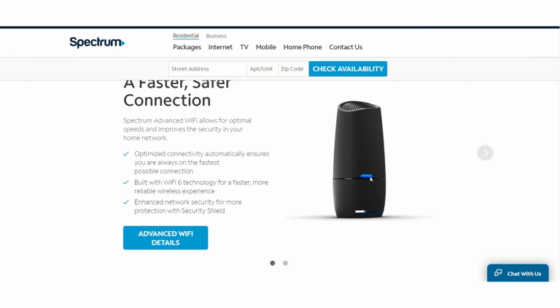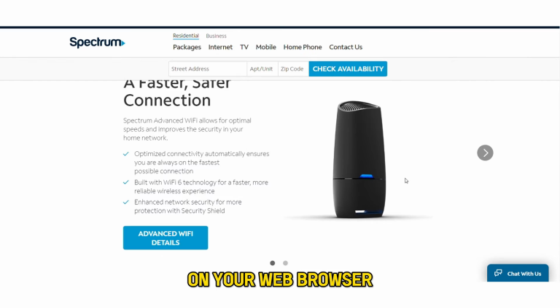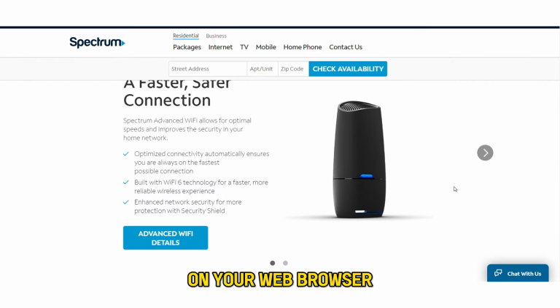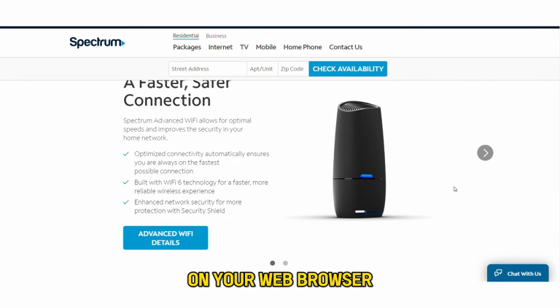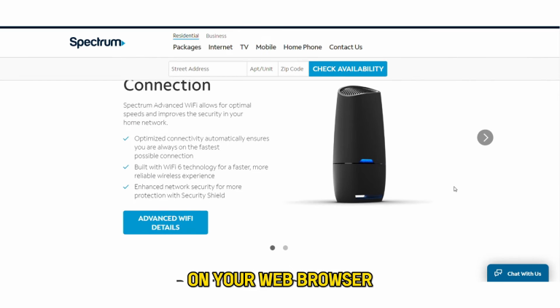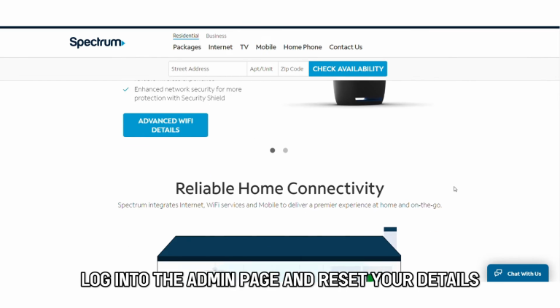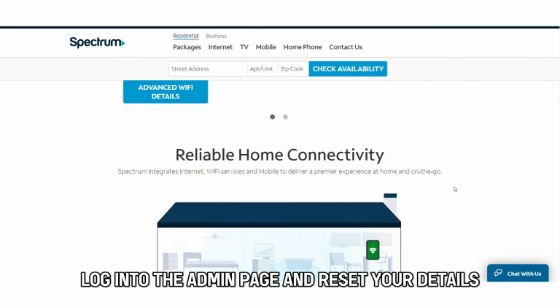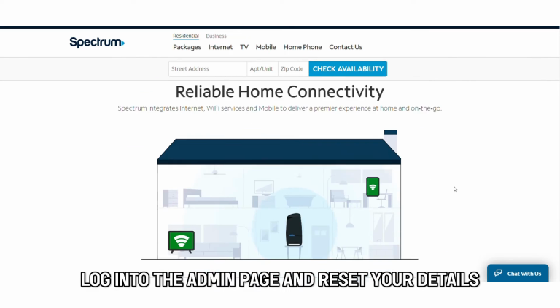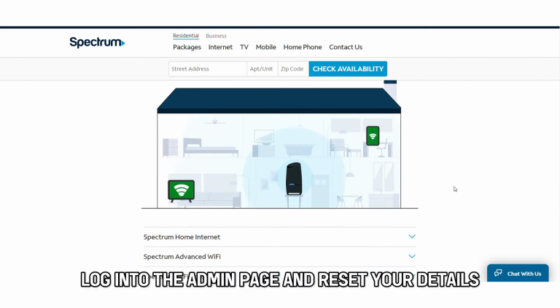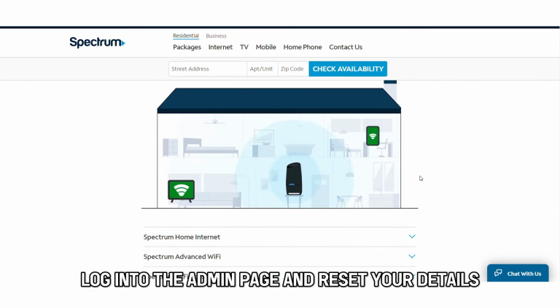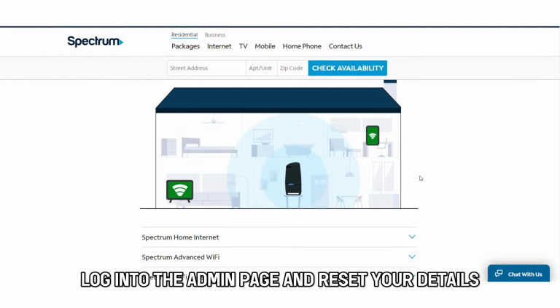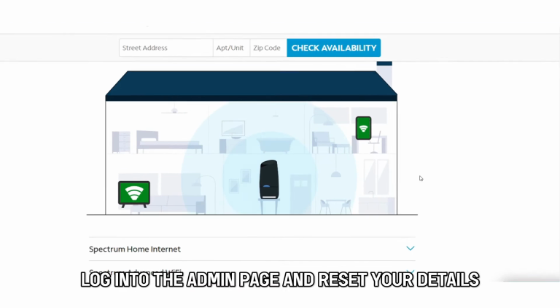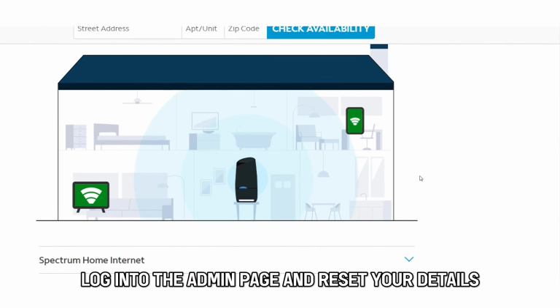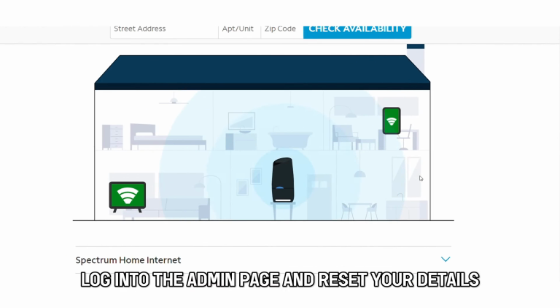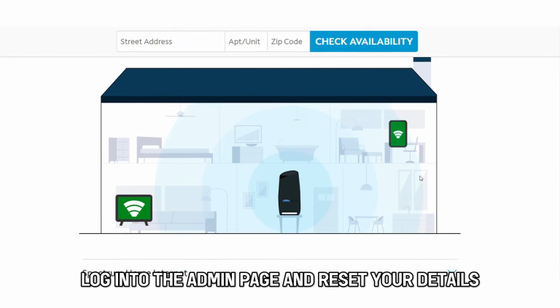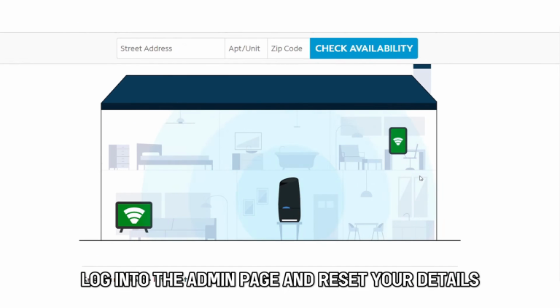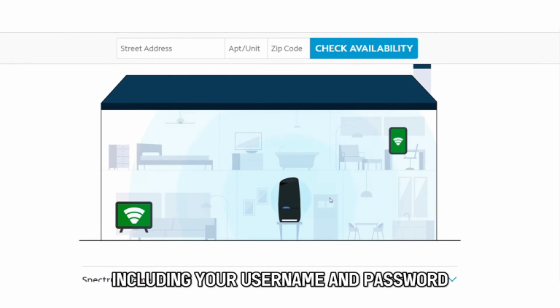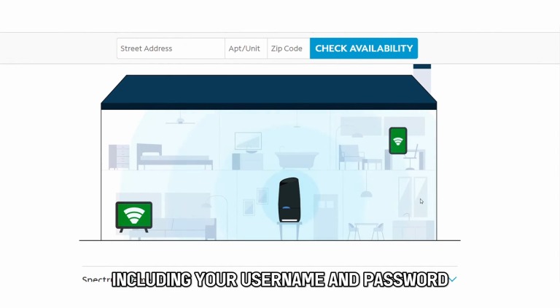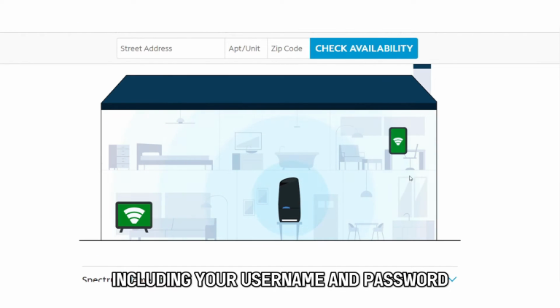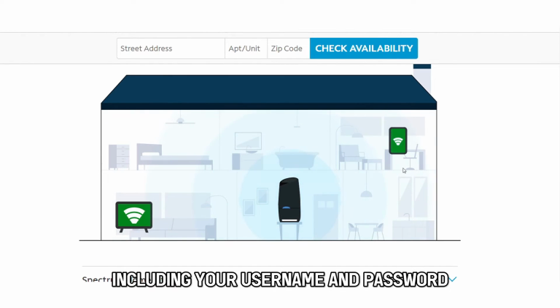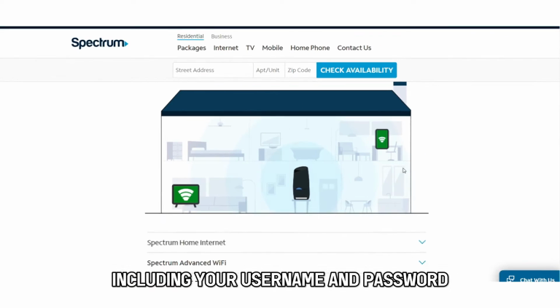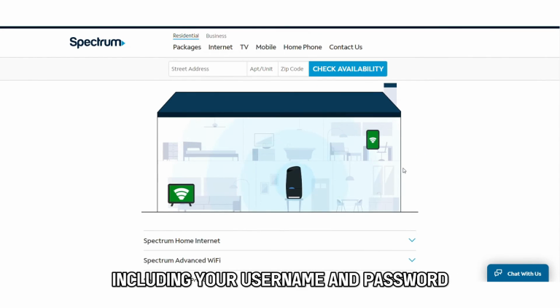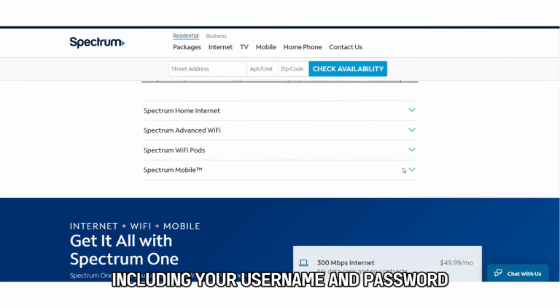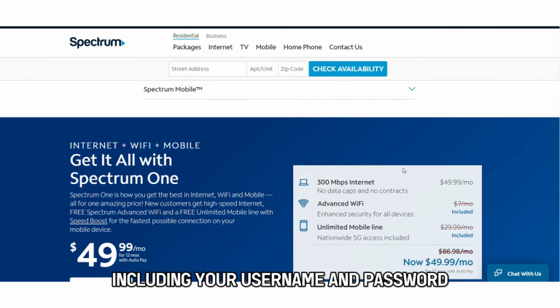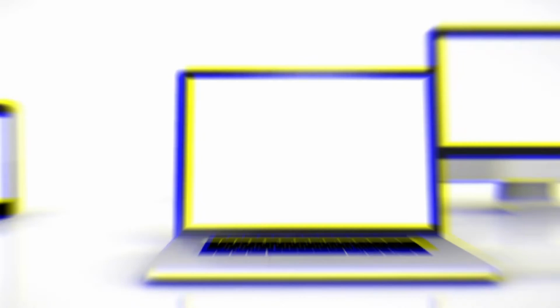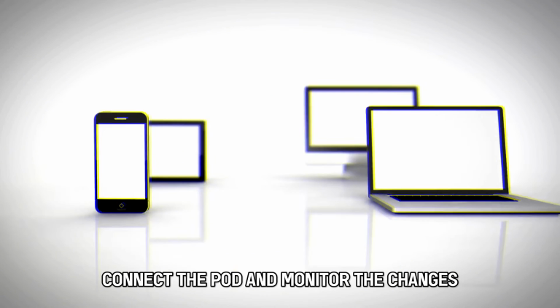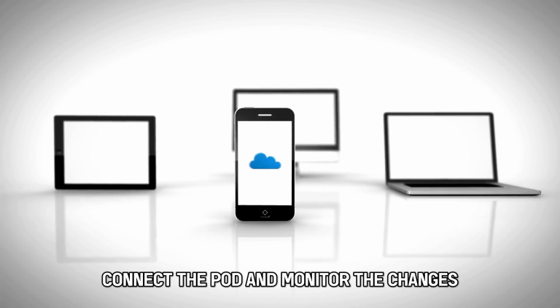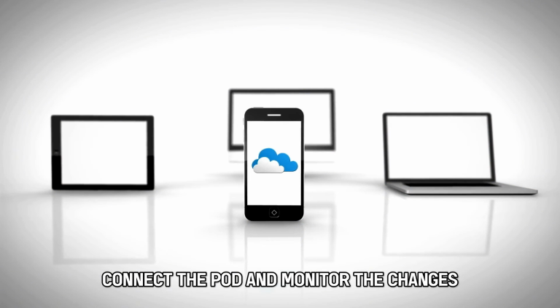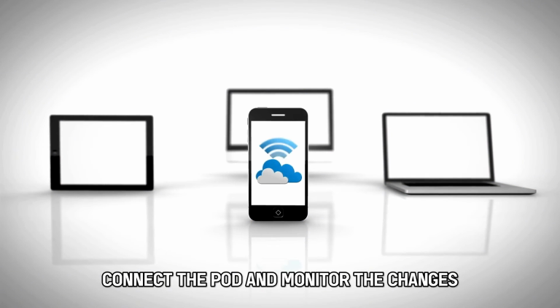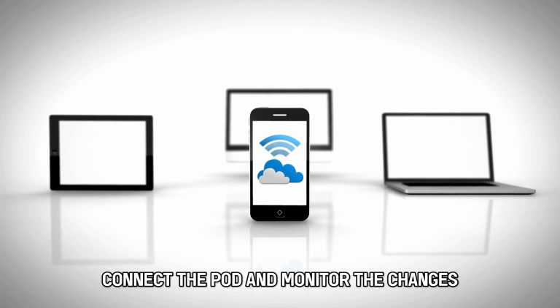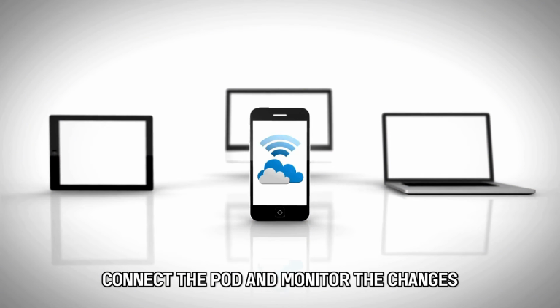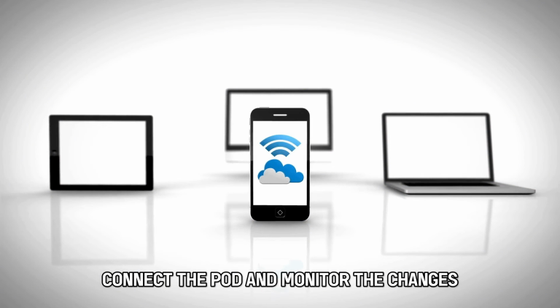On your web browser, log in to the admin page and reset your details, including your username and password. Connect the pod and monitor the changes.